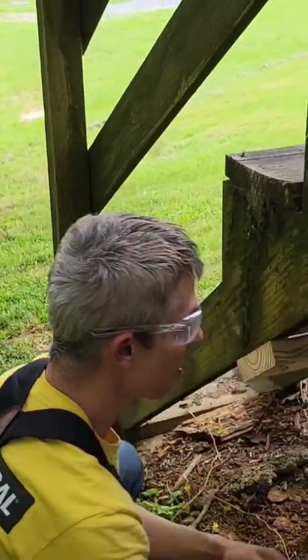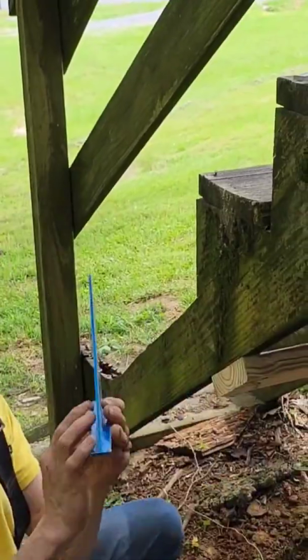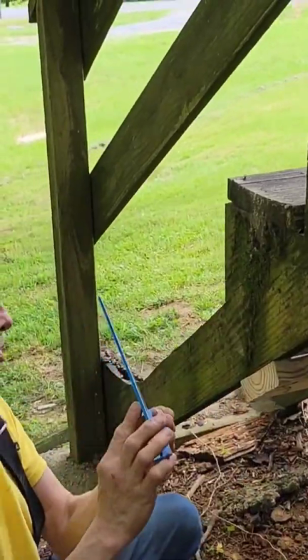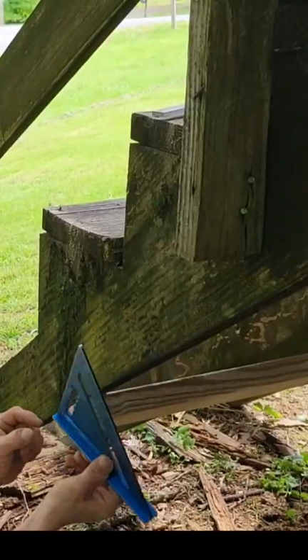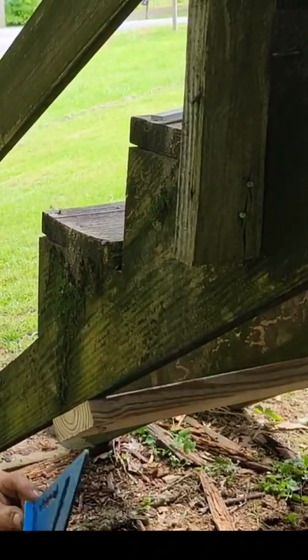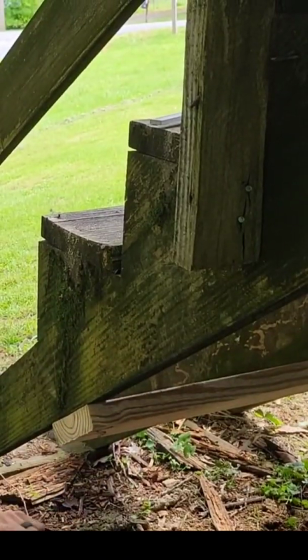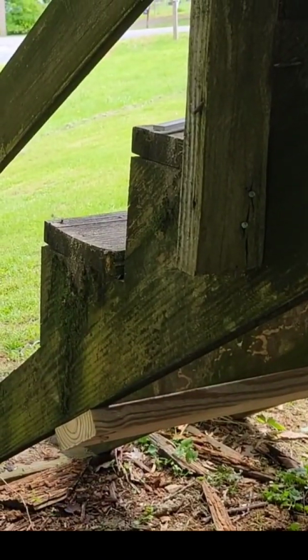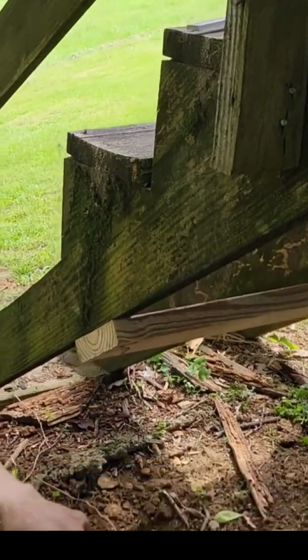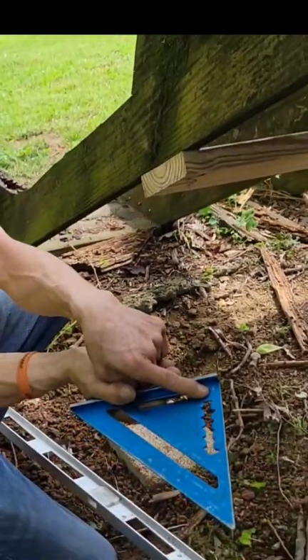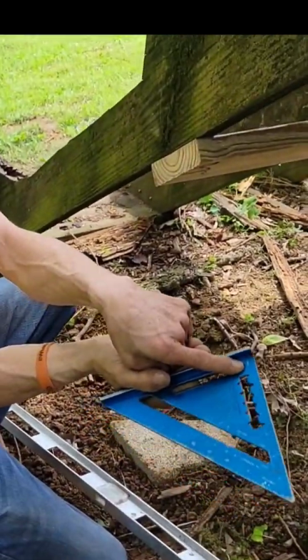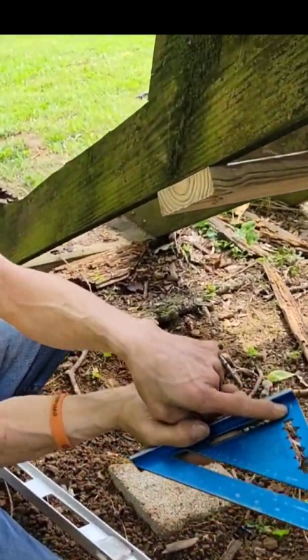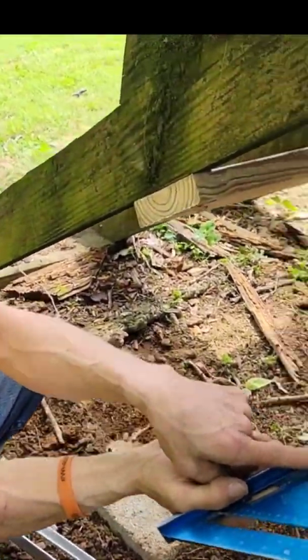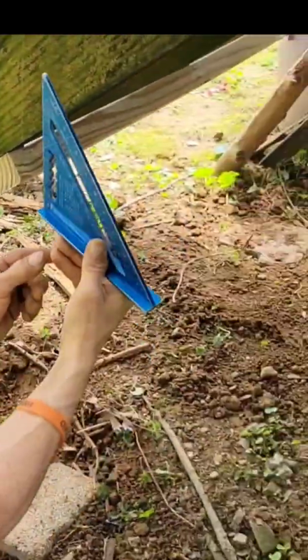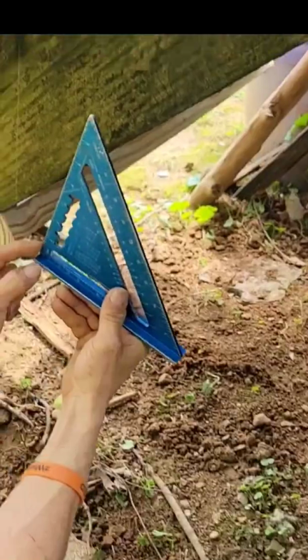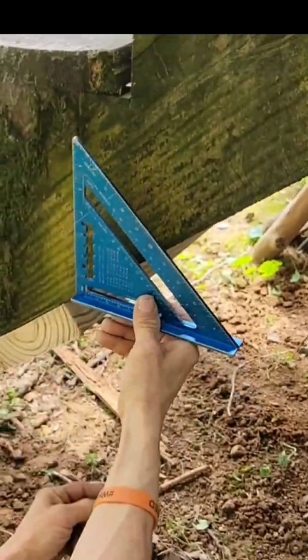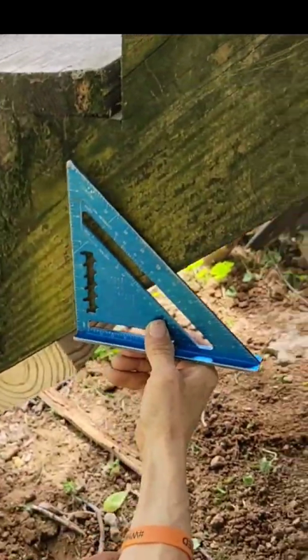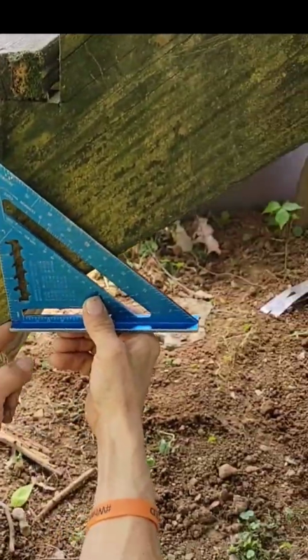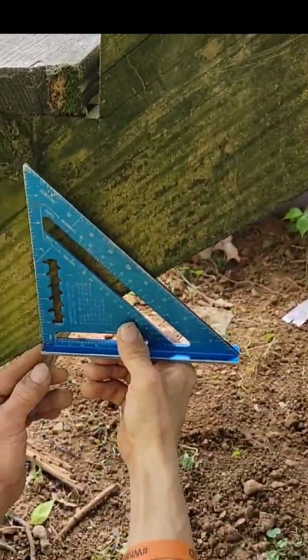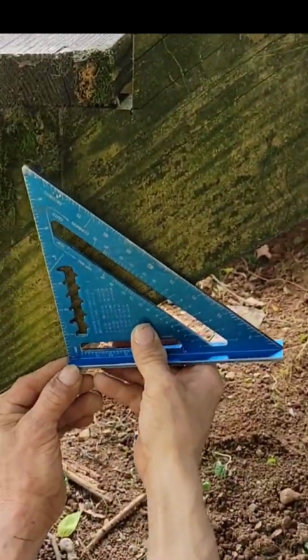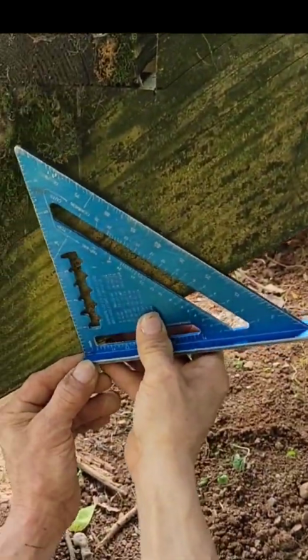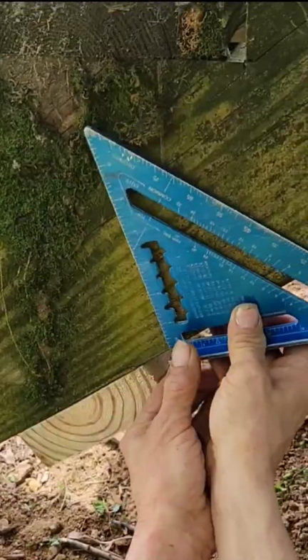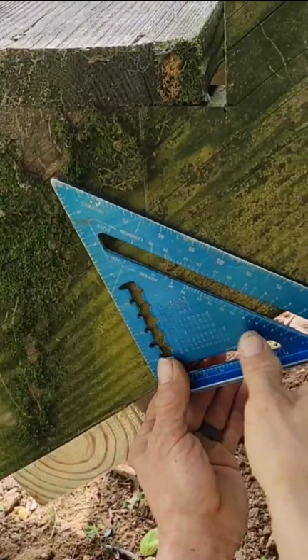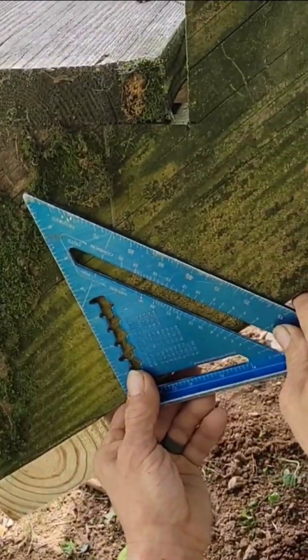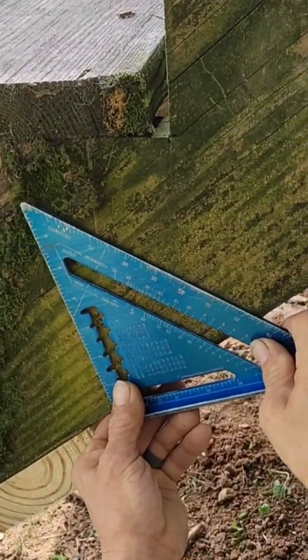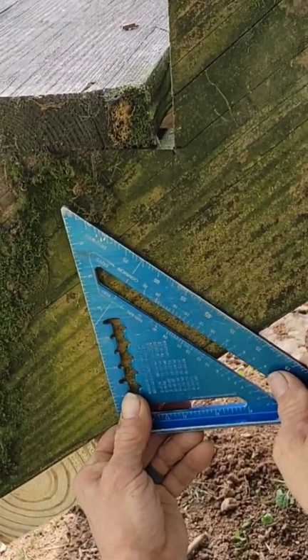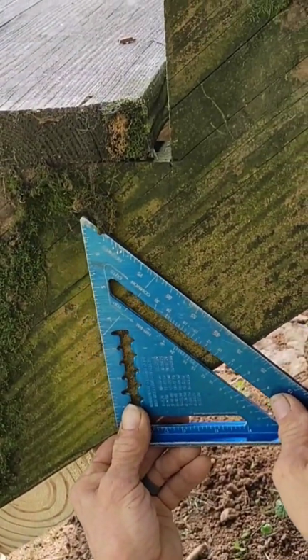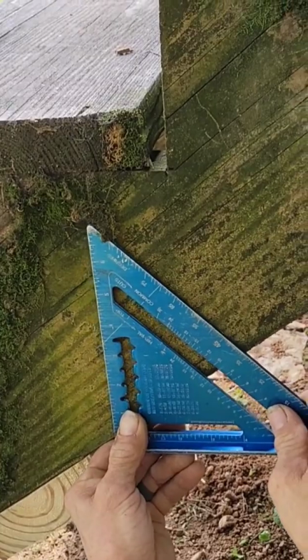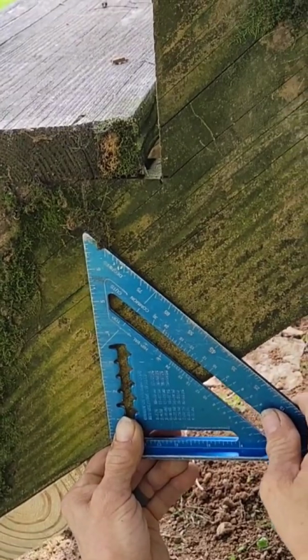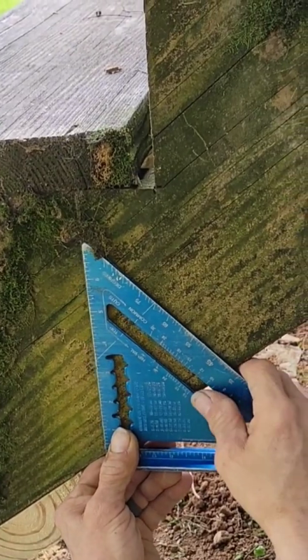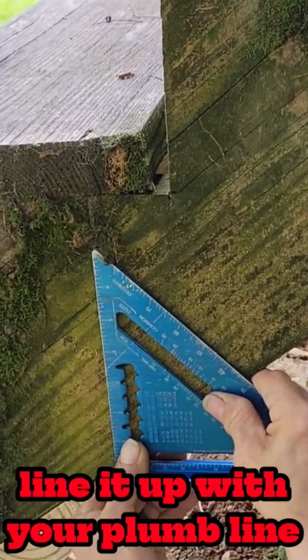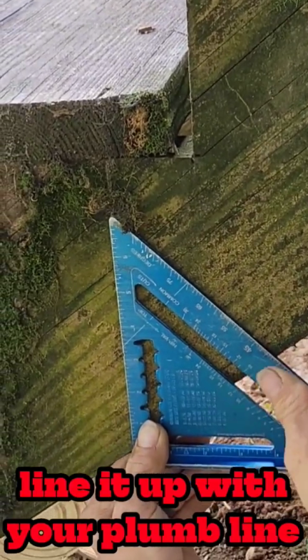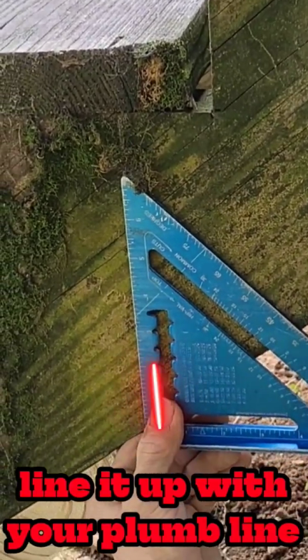This thing is called a speed square. I'm taking it — it actually has the word 'pivot' on it, it says pivot right there. So I'm going to put that right on the edge where the point comes down and meets it. Now I want to swivel it until that mark is right in line with that.